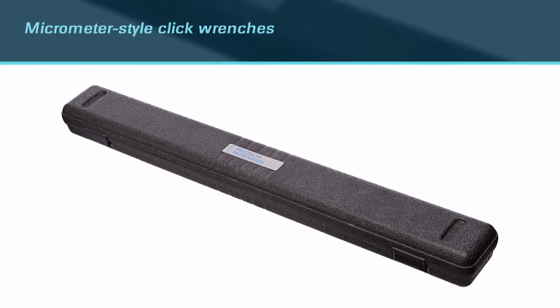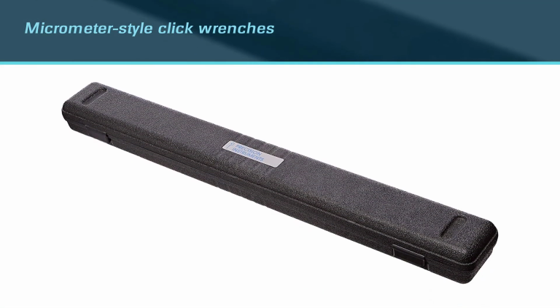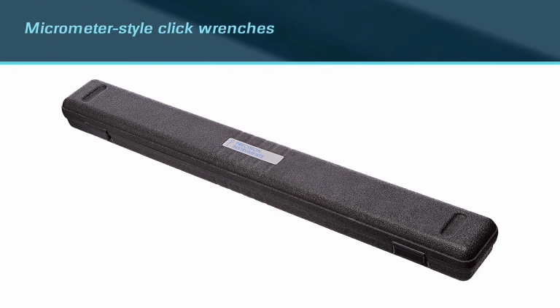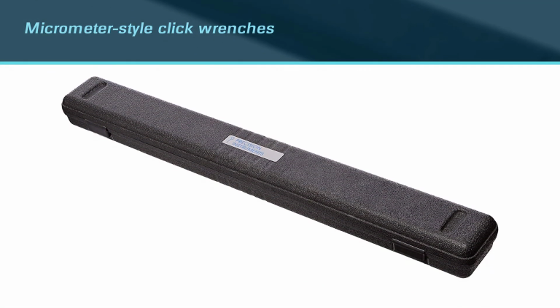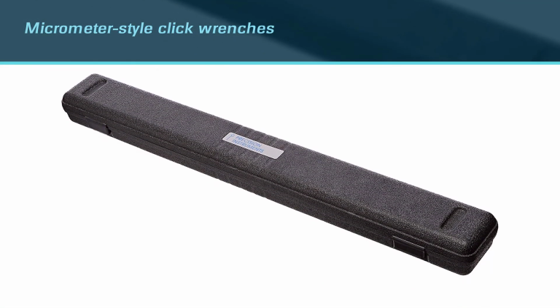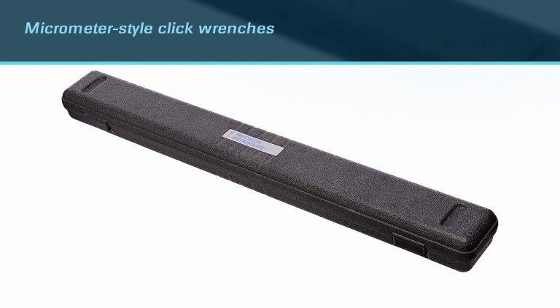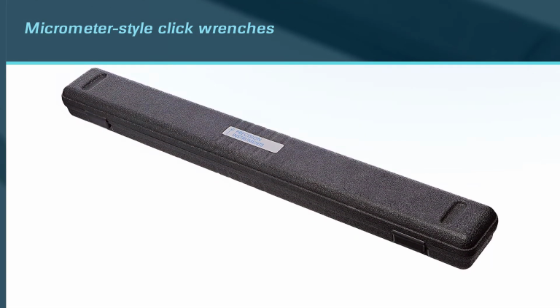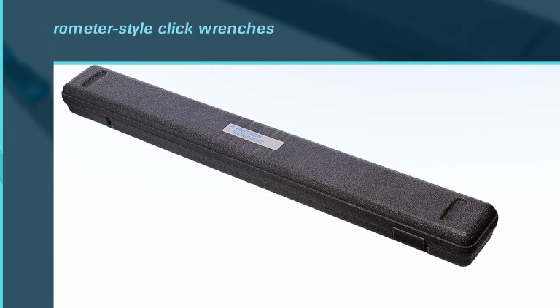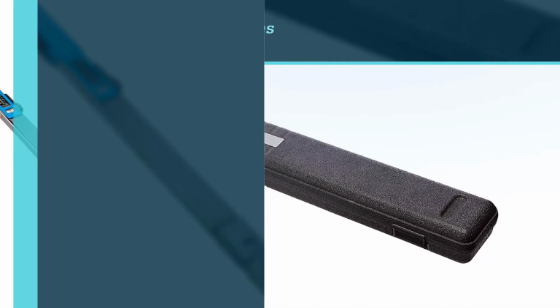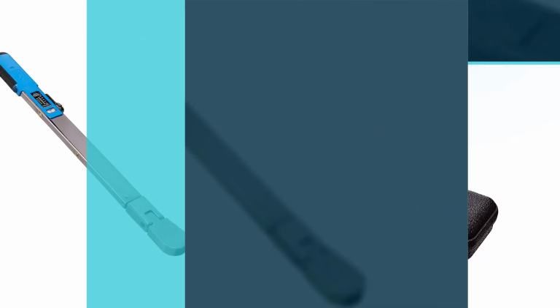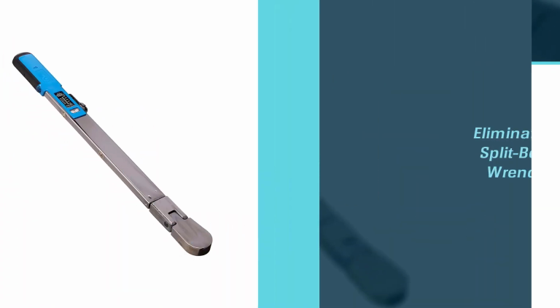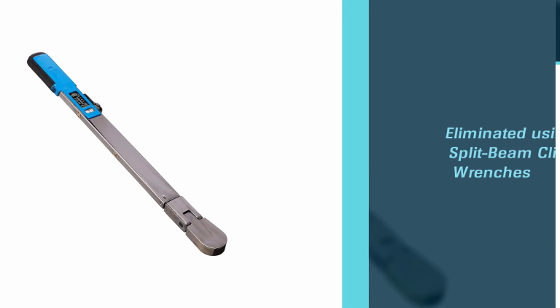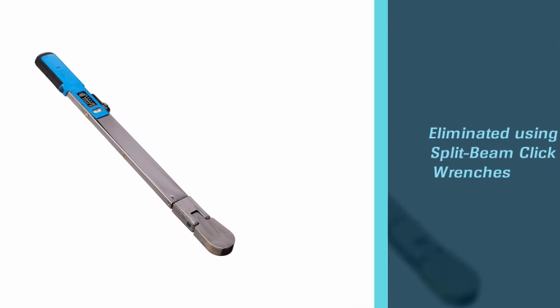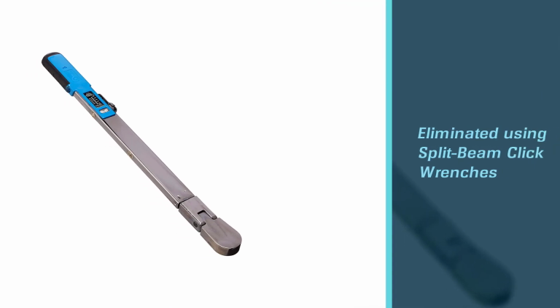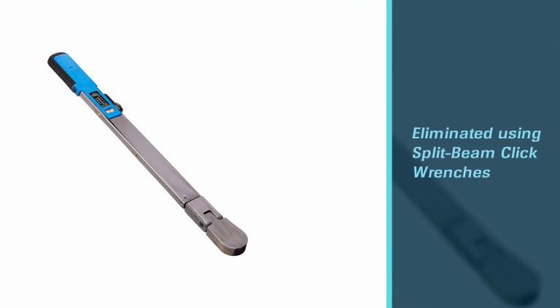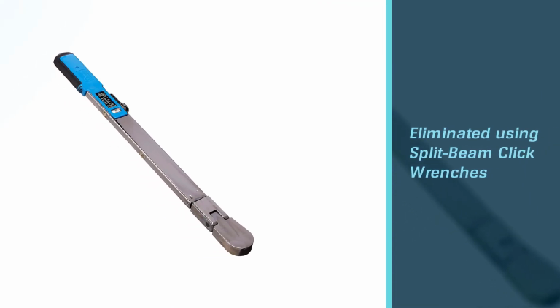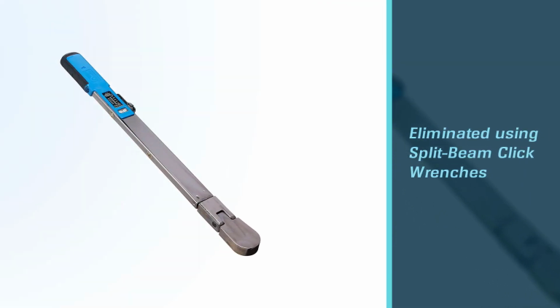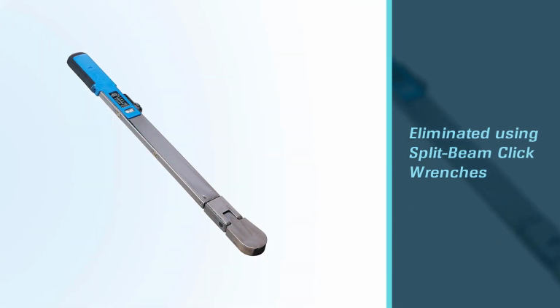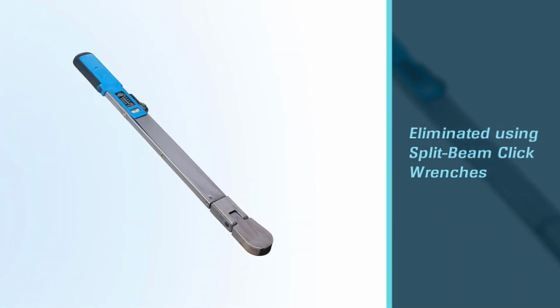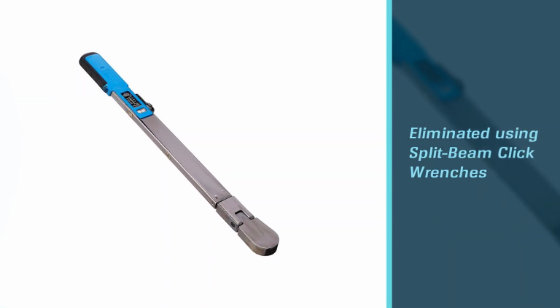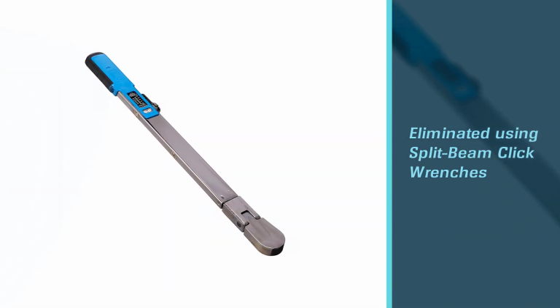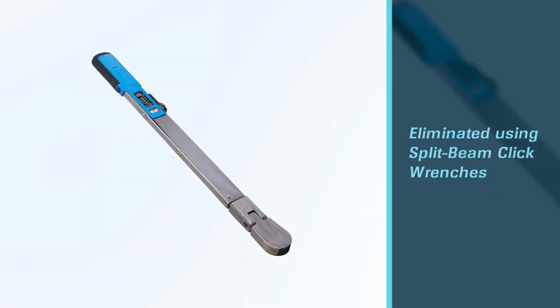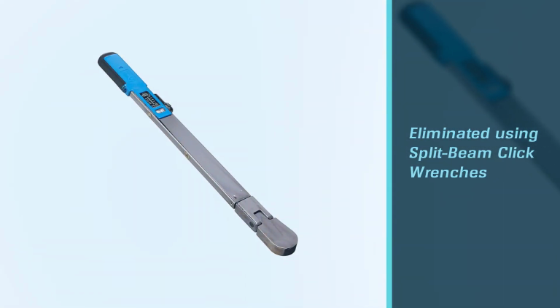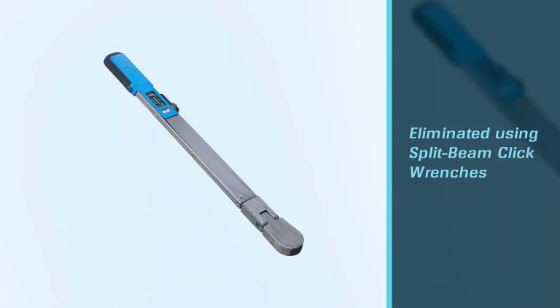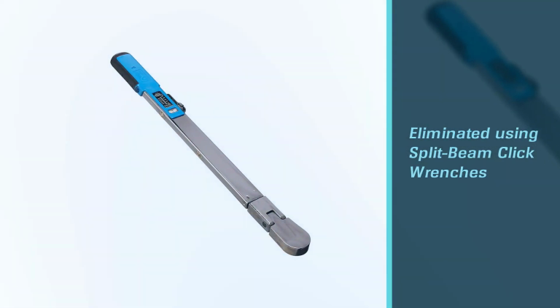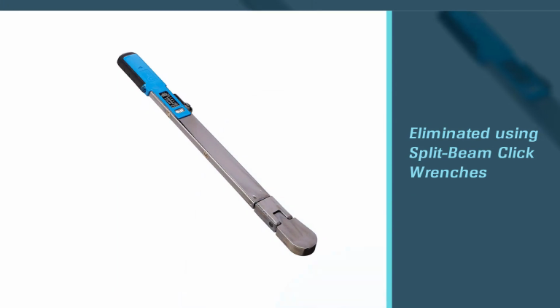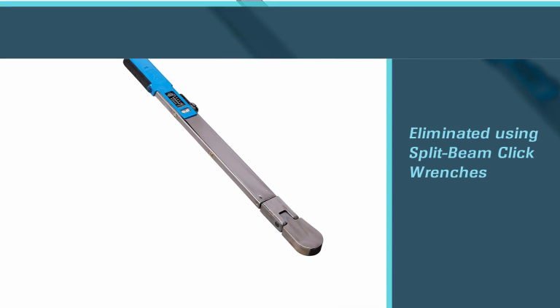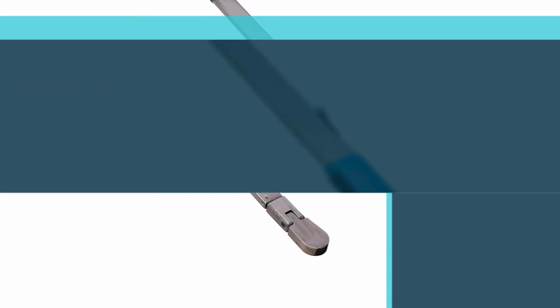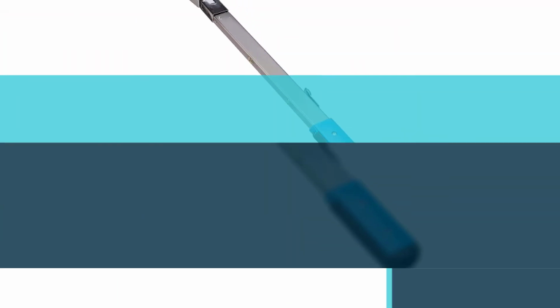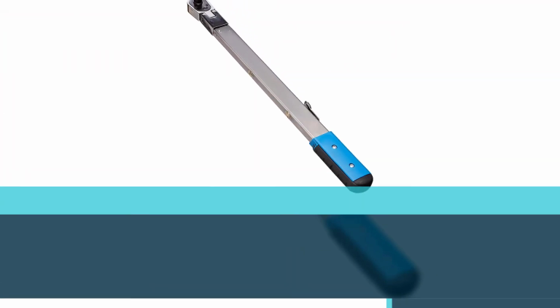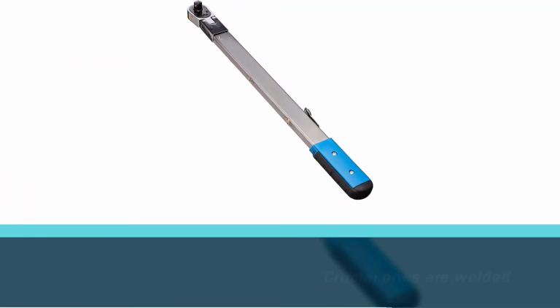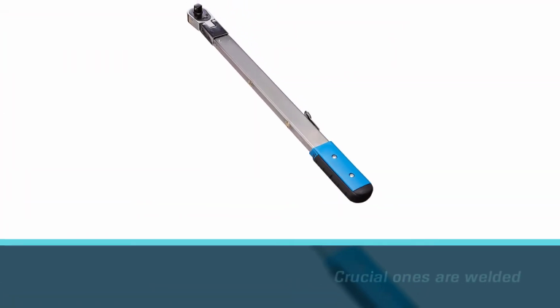The wrench comprises only a few pieces, and all of the crucial ones are welded together during the production process. The adjustment mechanism is not under strain — just a little fingertip force is required to set the tool.